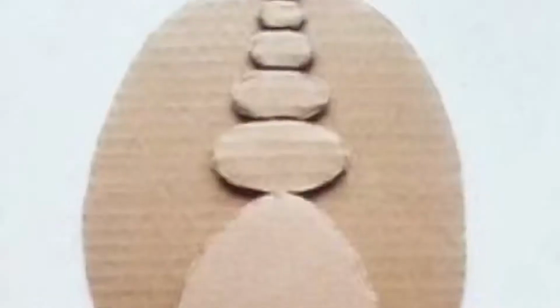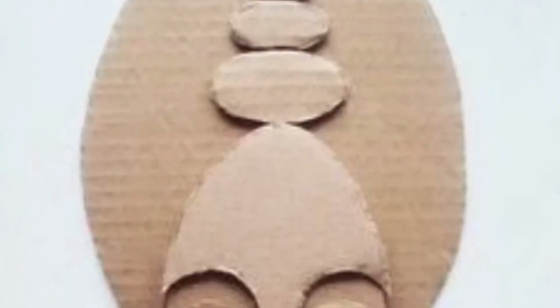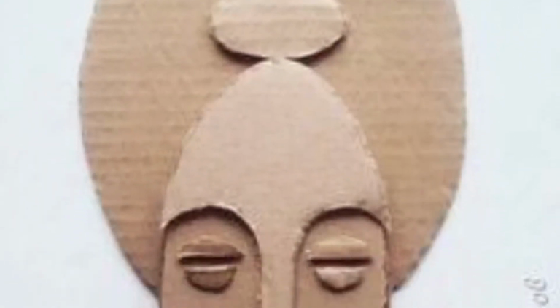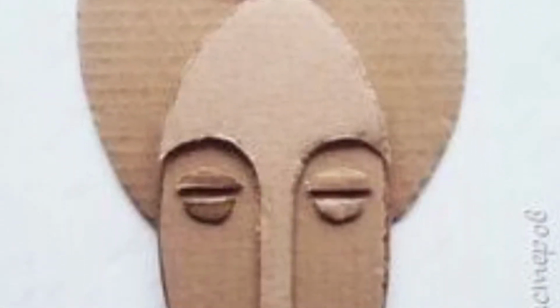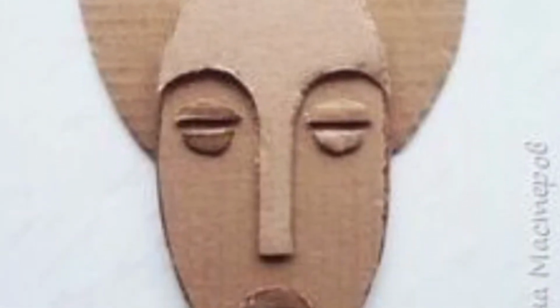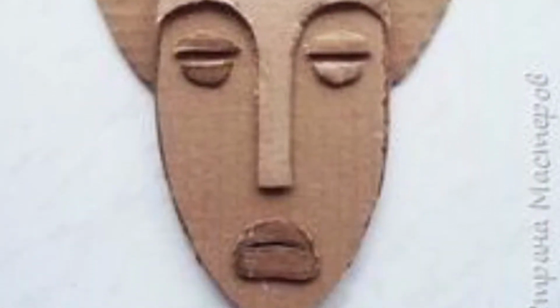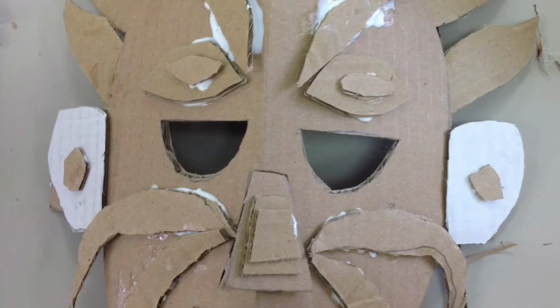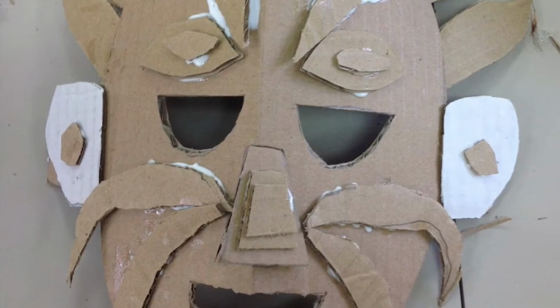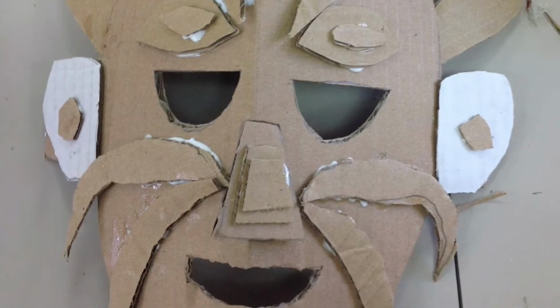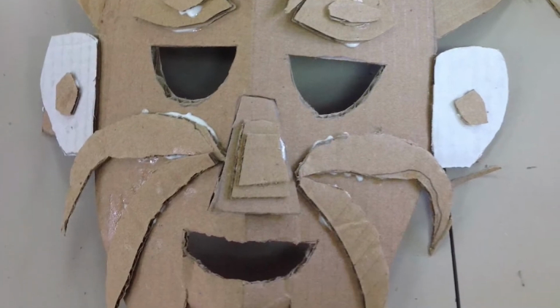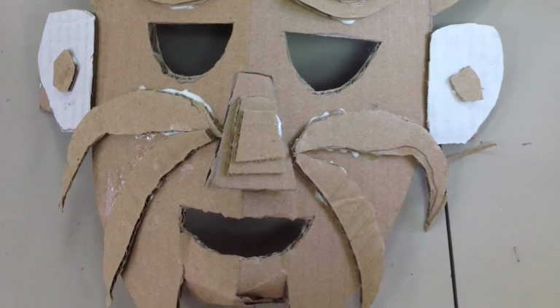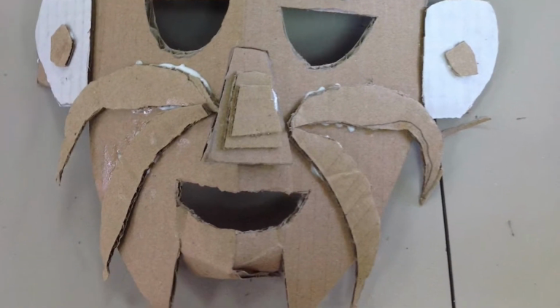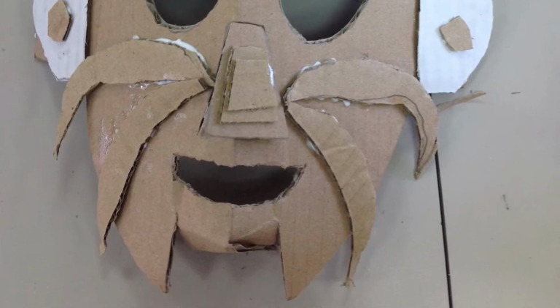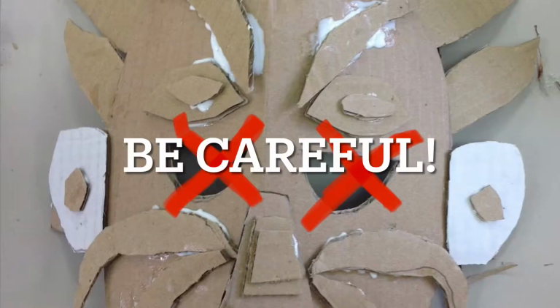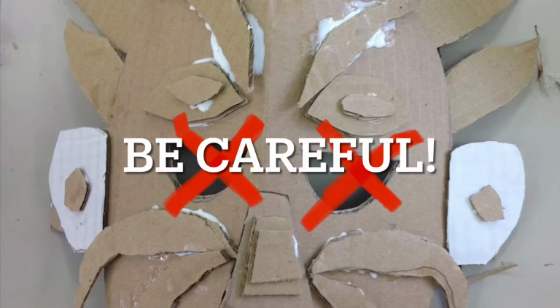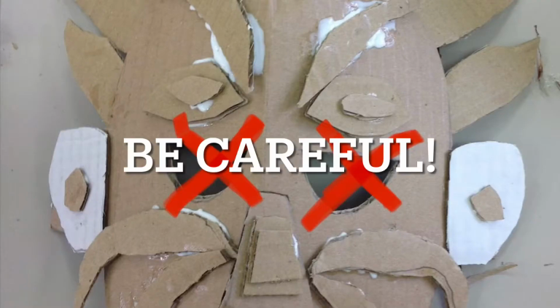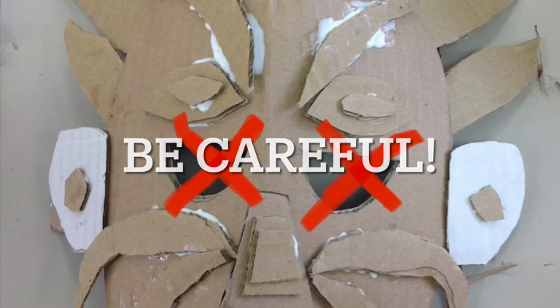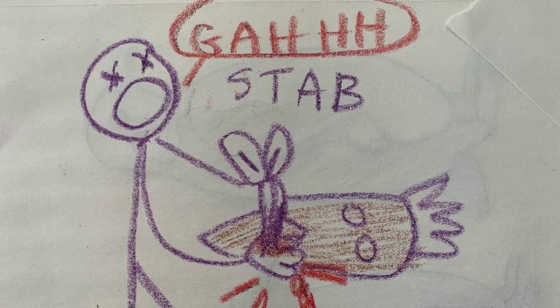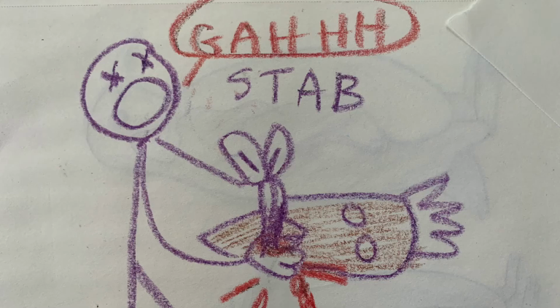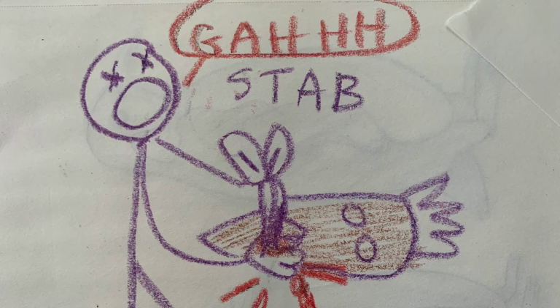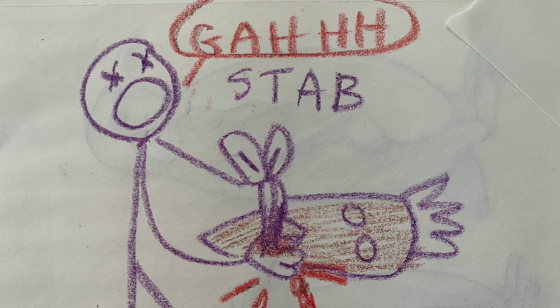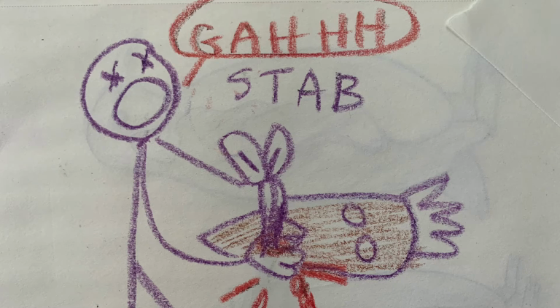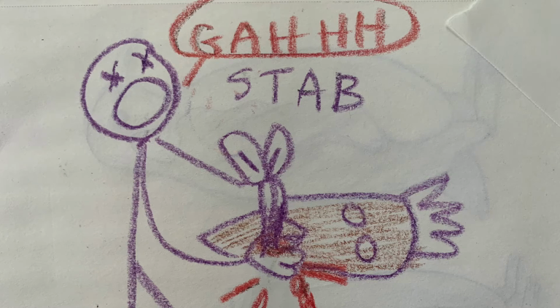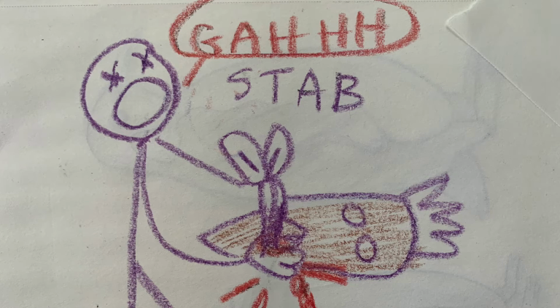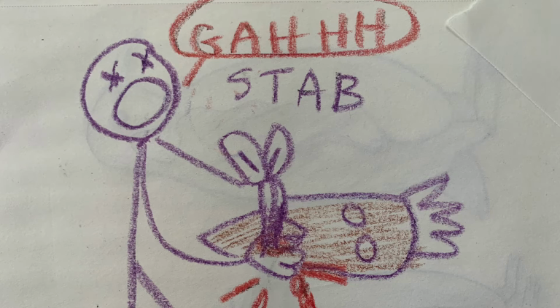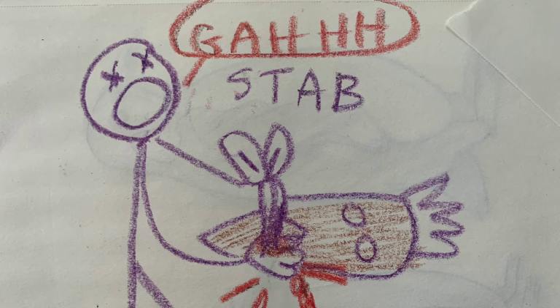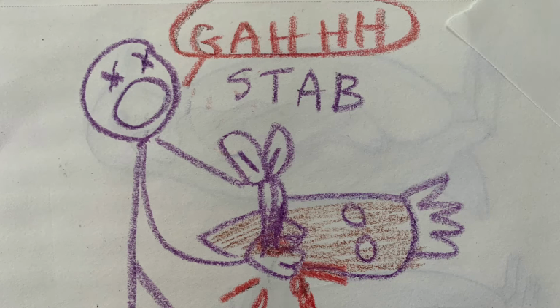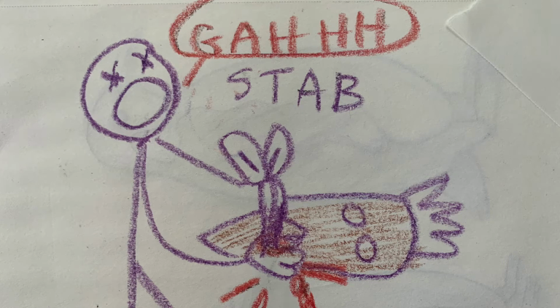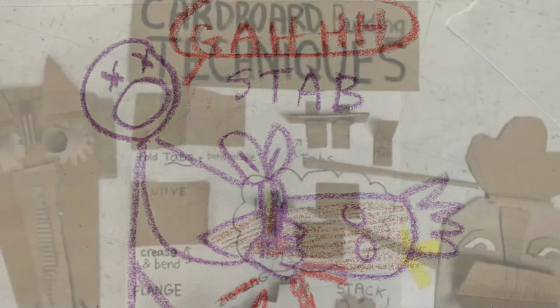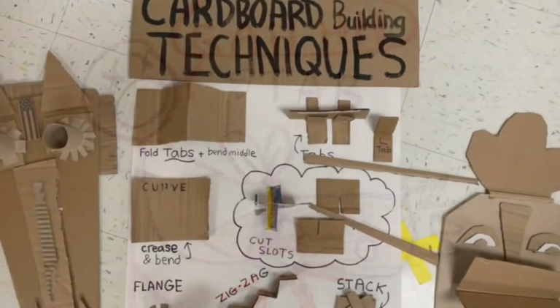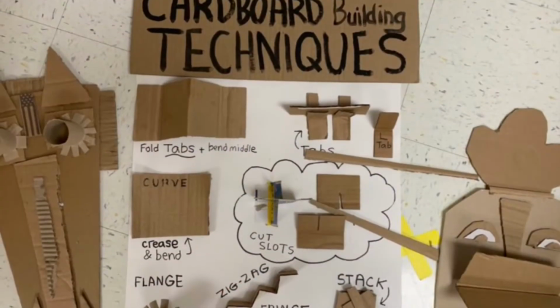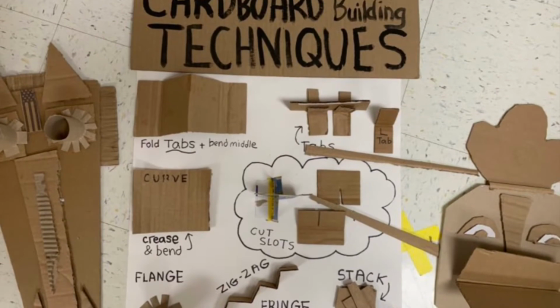Here are a couple really cool examples. Now if you're using thick cardboard, don't try to cut out the eyes — you could actually really hurt yourself by stabbing through the cardboard with your scissors. Instead, ask an adult, bring it to school and I'll help, or don't cut out the eyes at all.